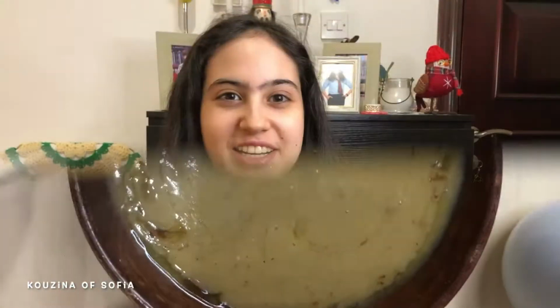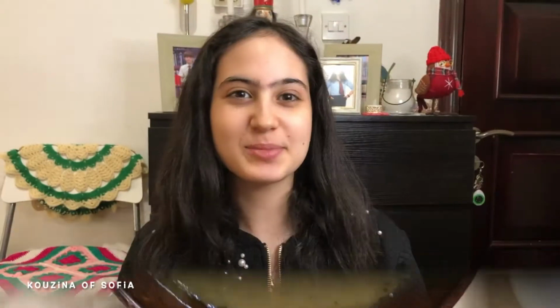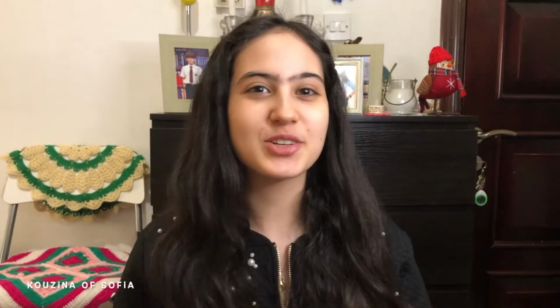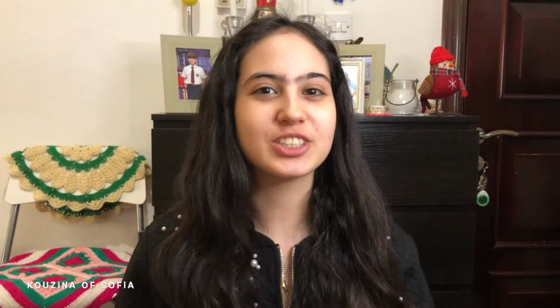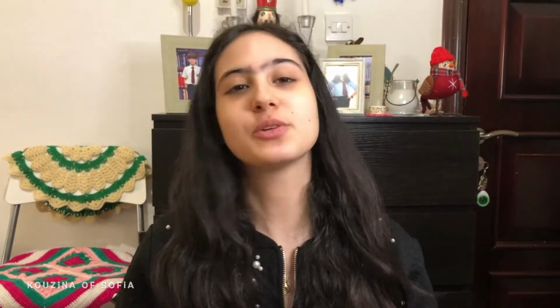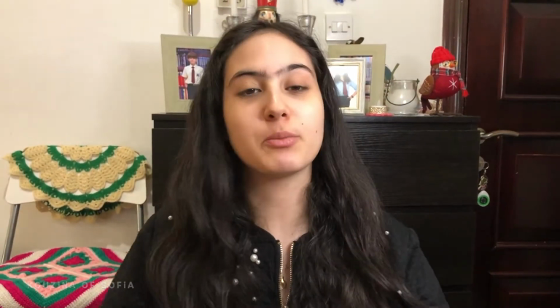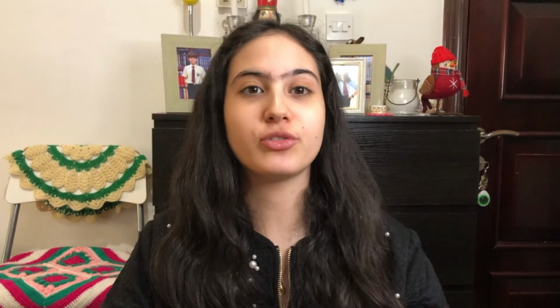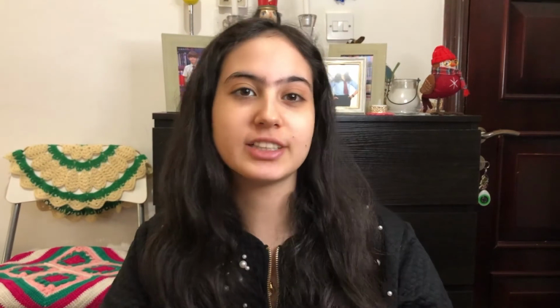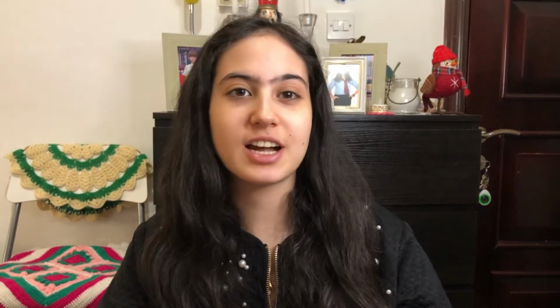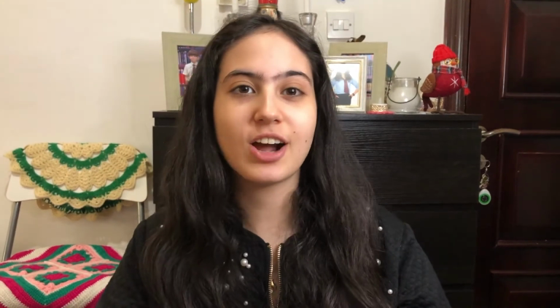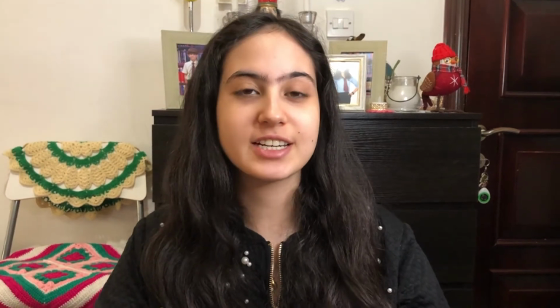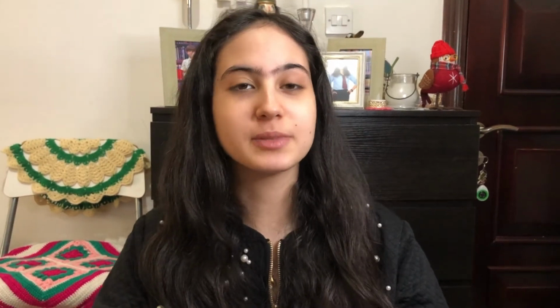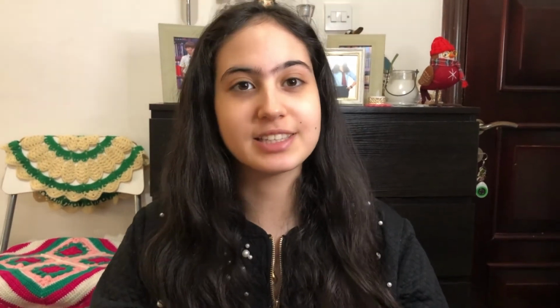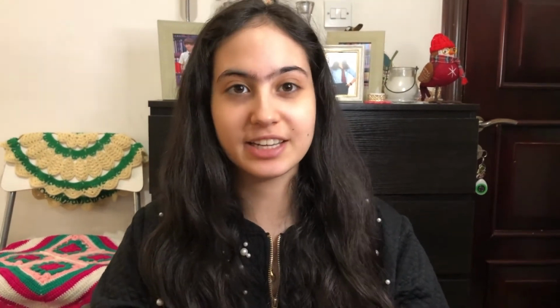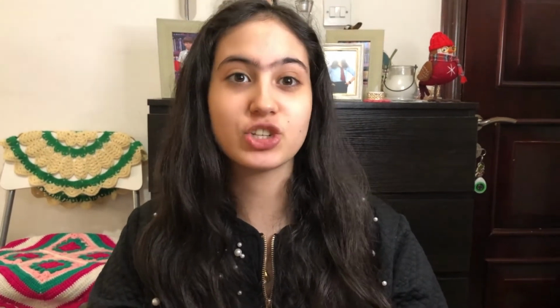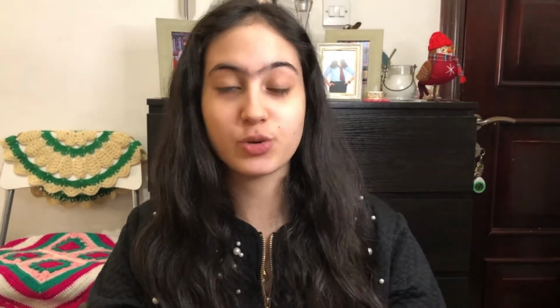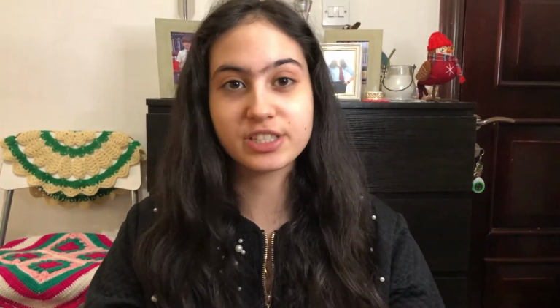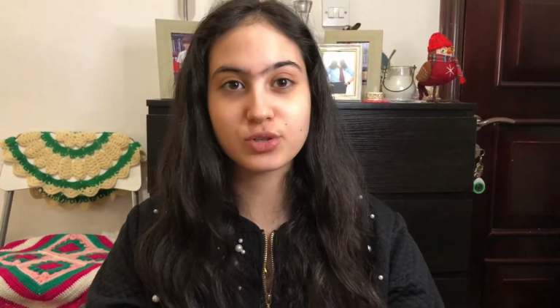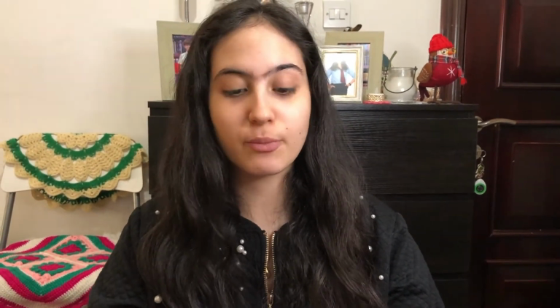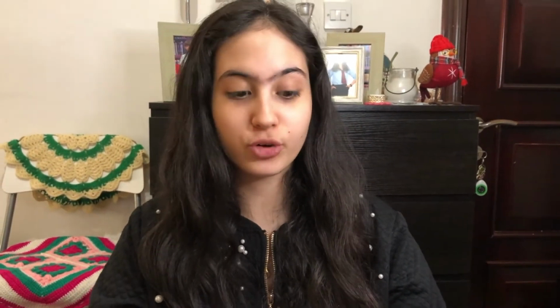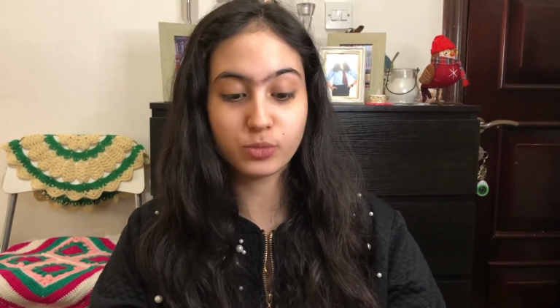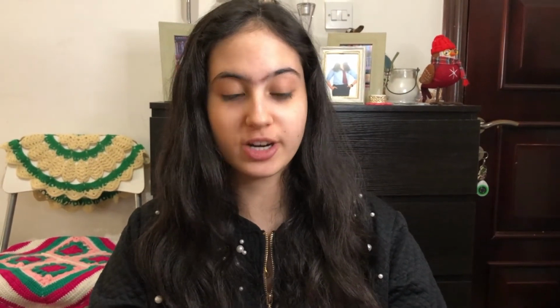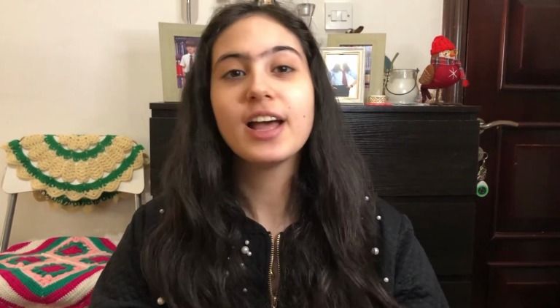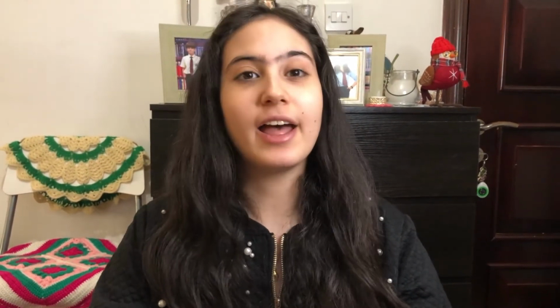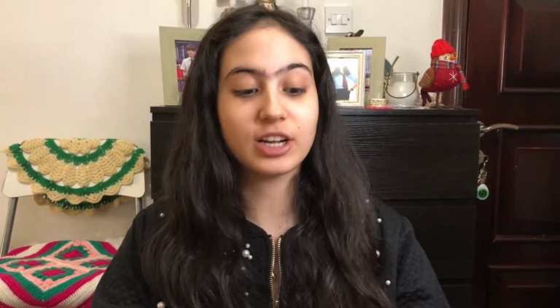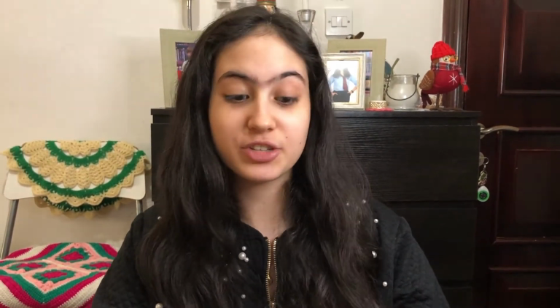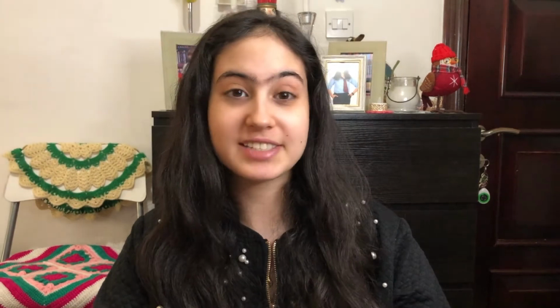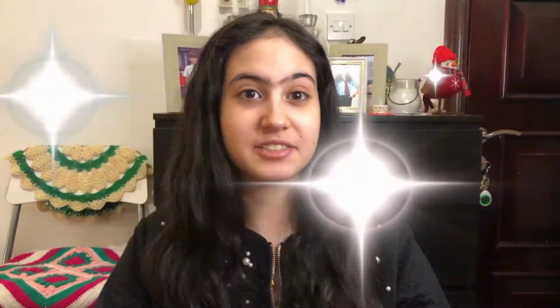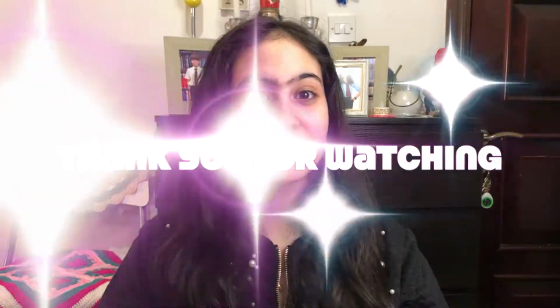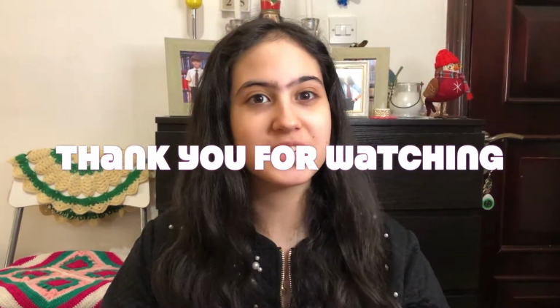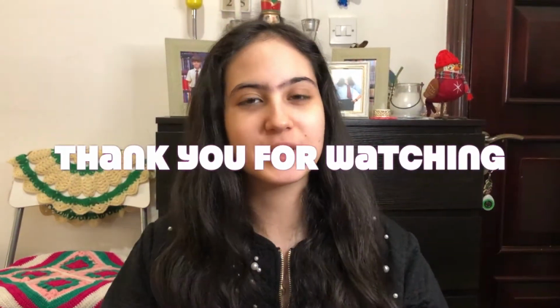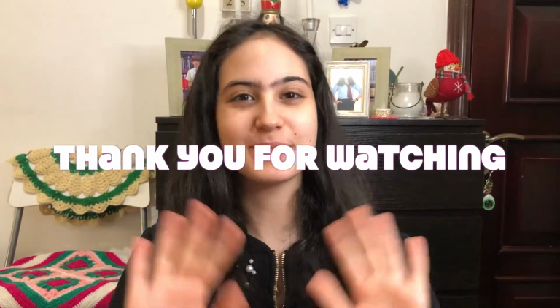Thank you so much for watching. If you like this kind of content, please like, share, and subscribe for more. See you guys in the next video, thanks for watching, bye!